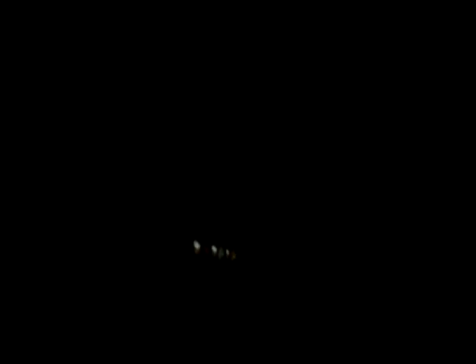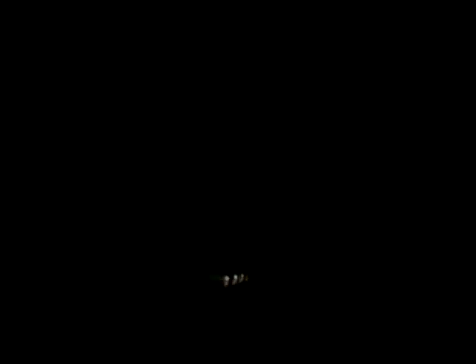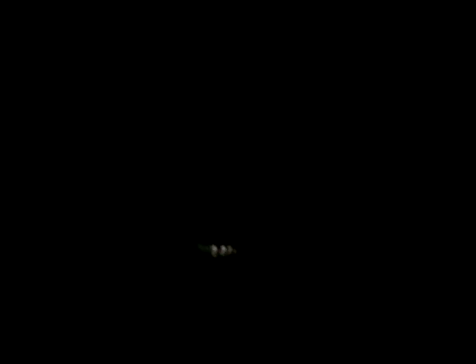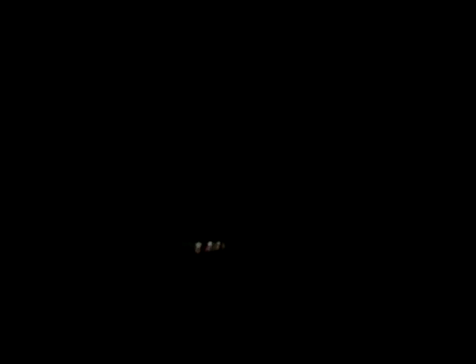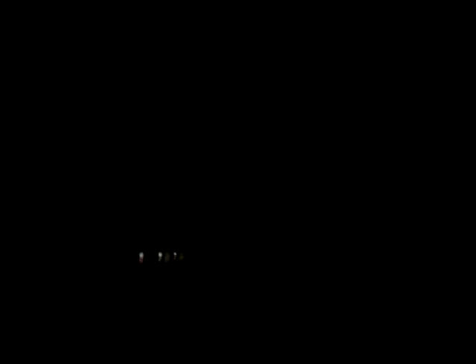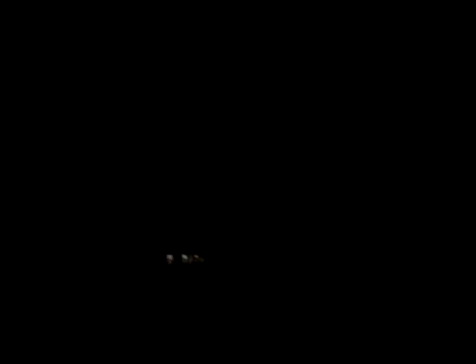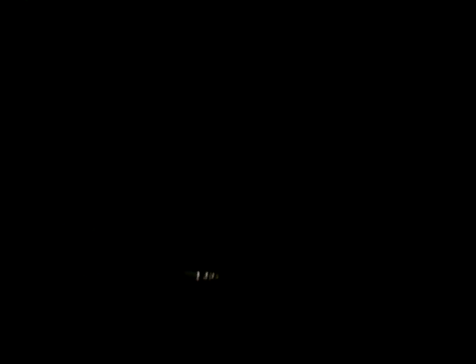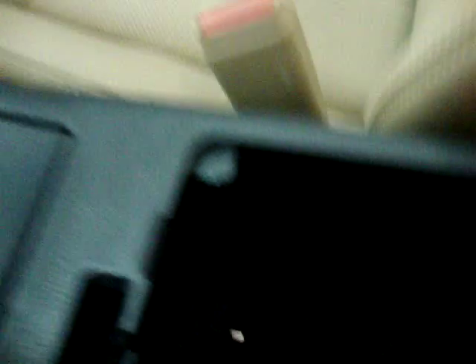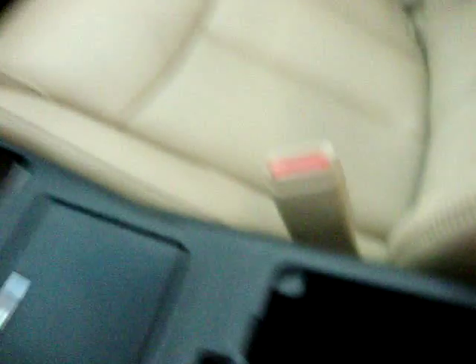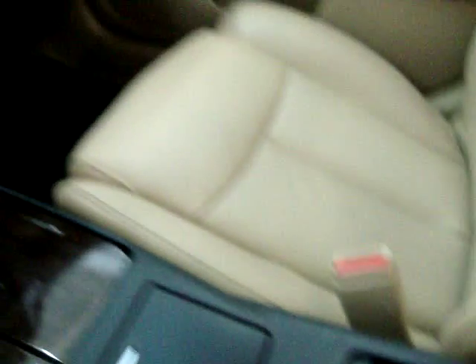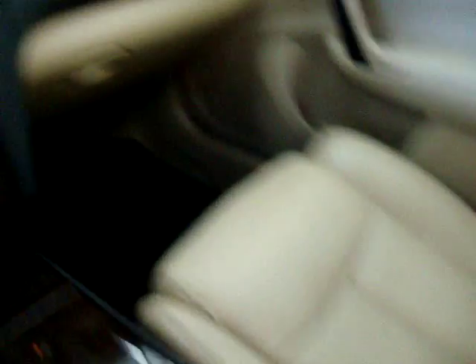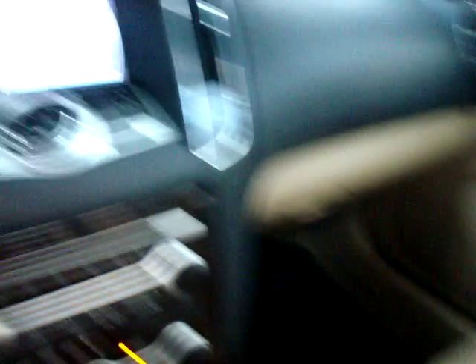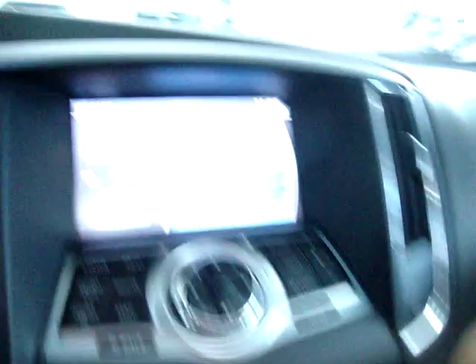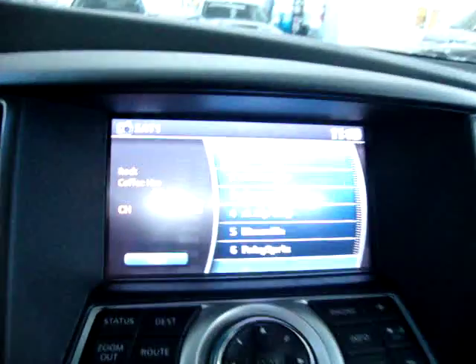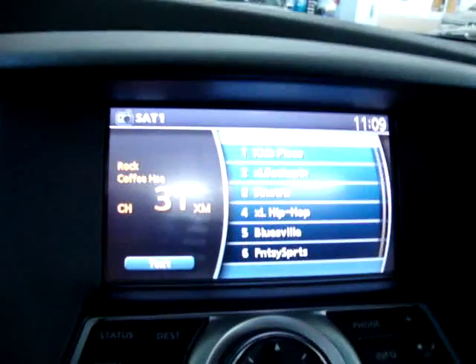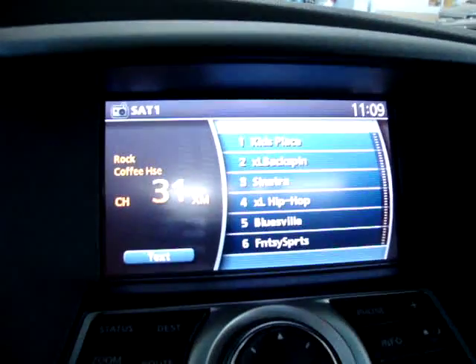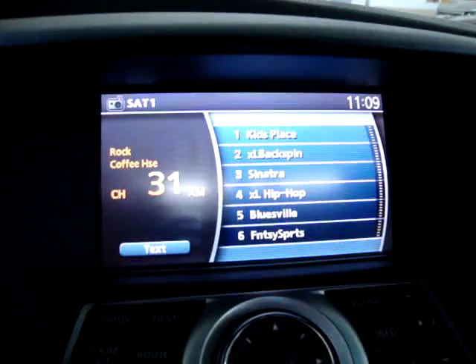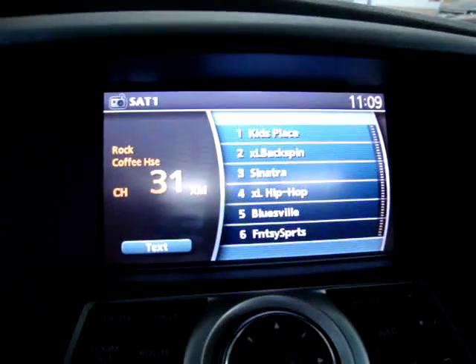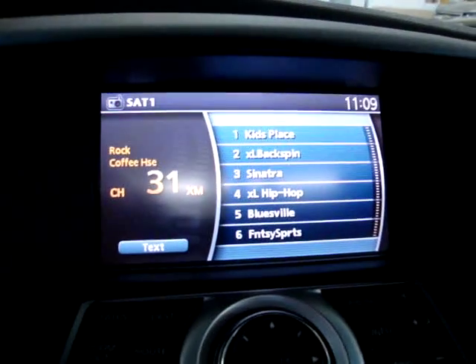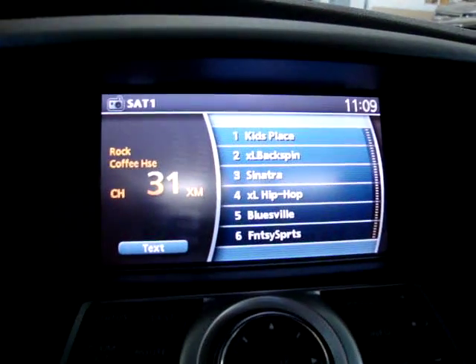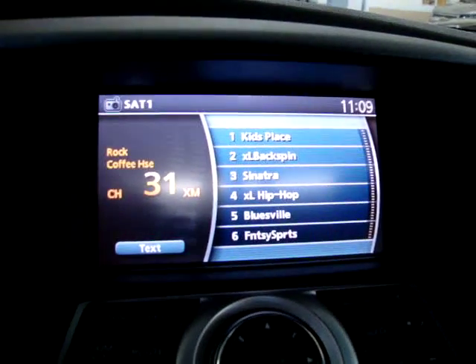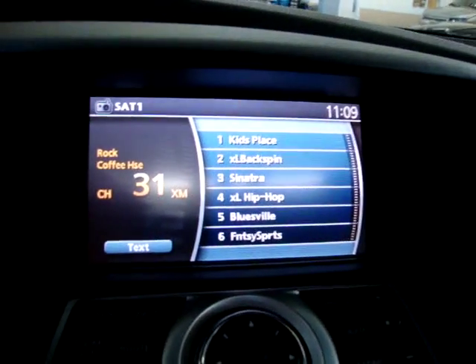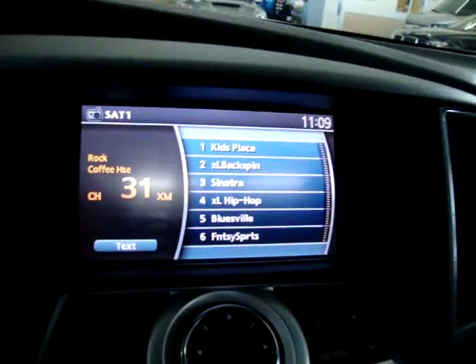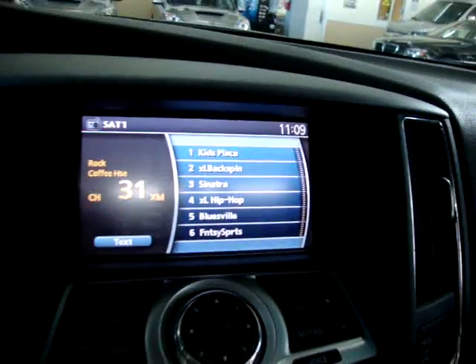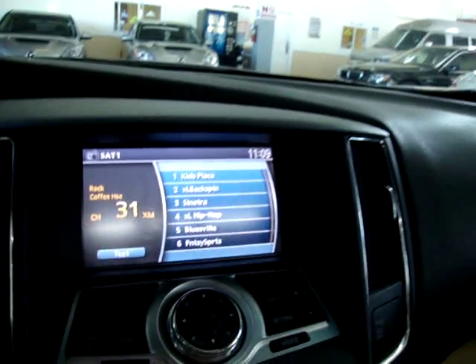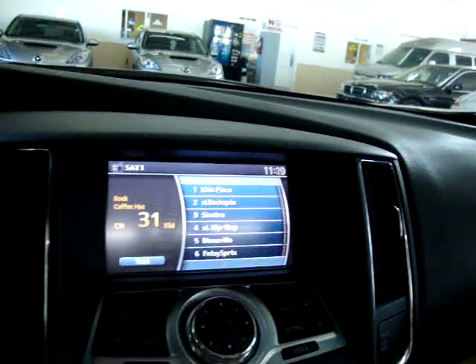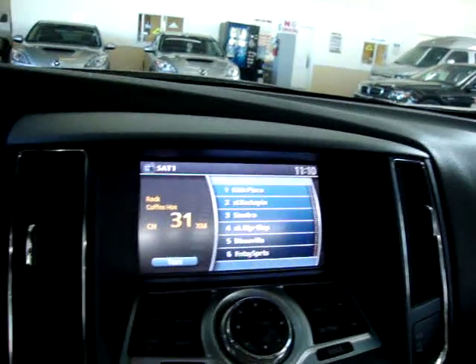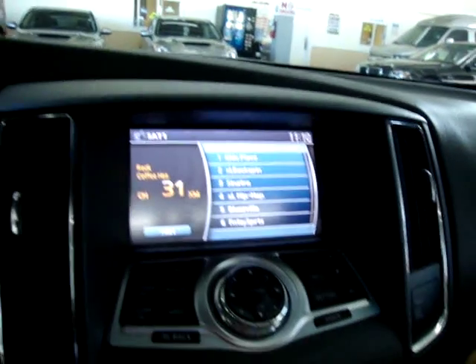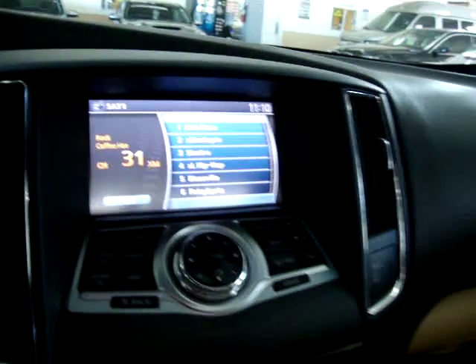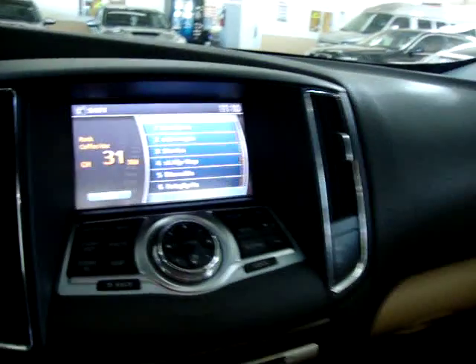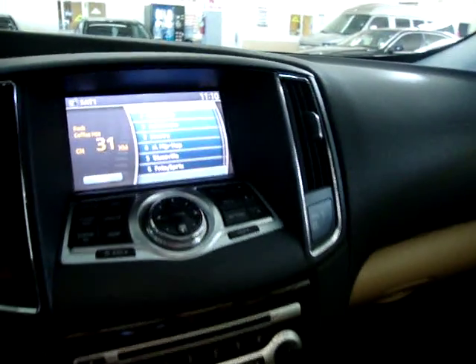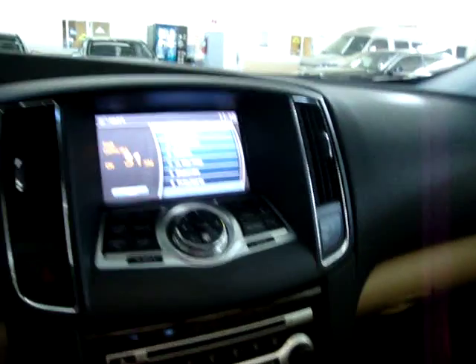It also has a cigarette lighter adapter and a video input, so if you have a powered device, you can play it on this screen right here as long as the car is in park.